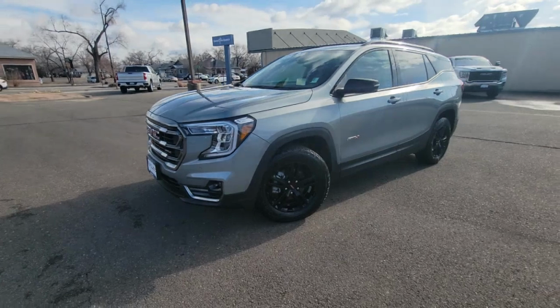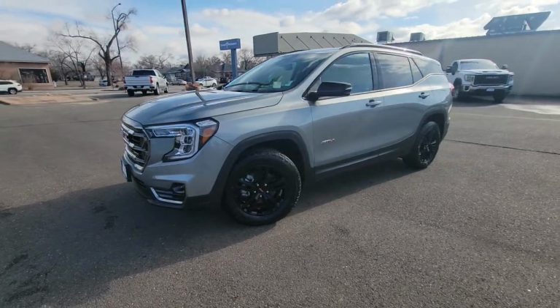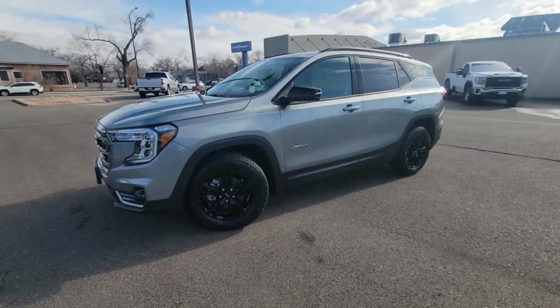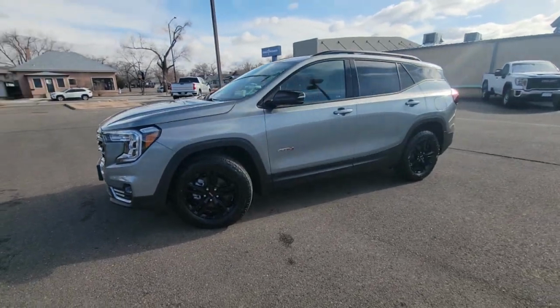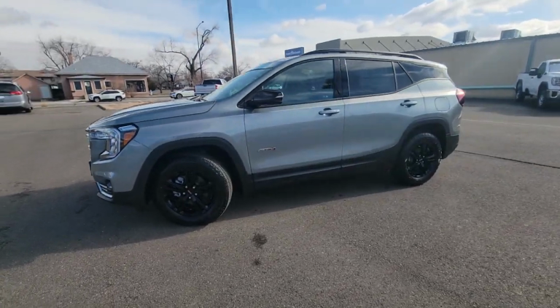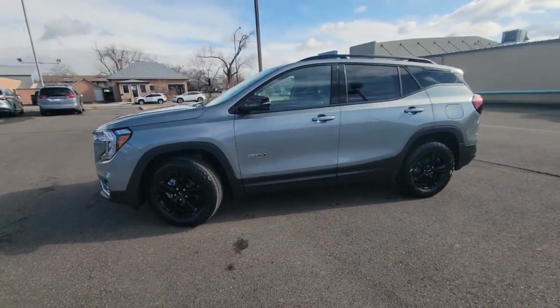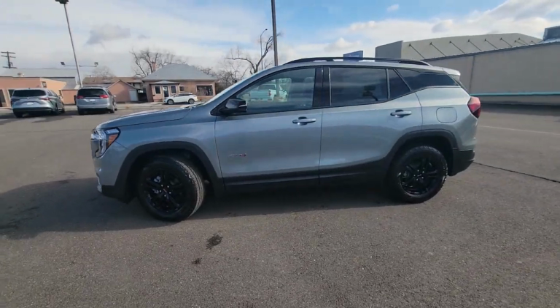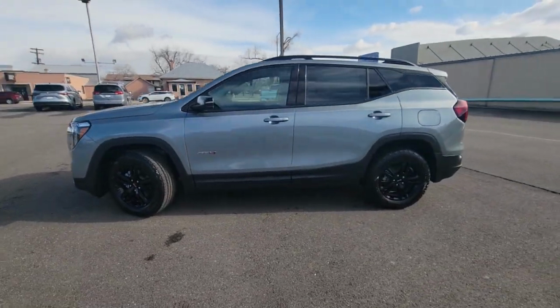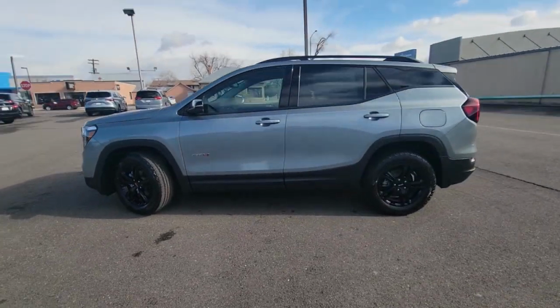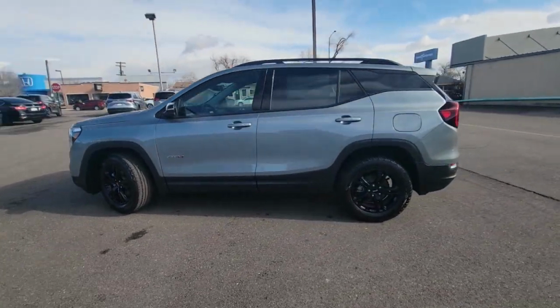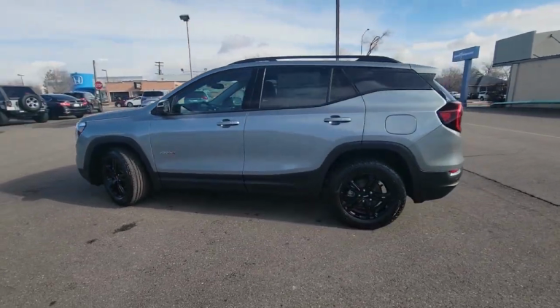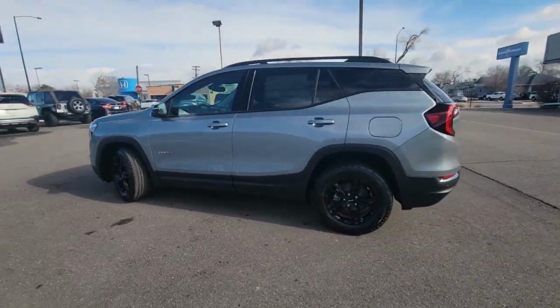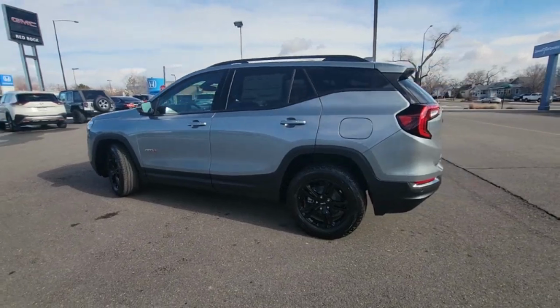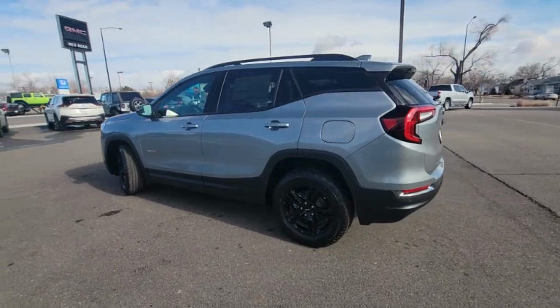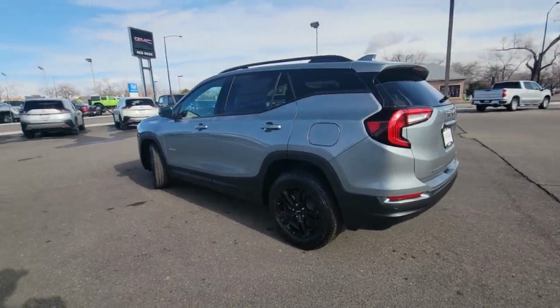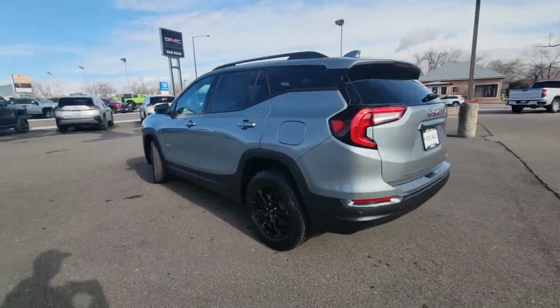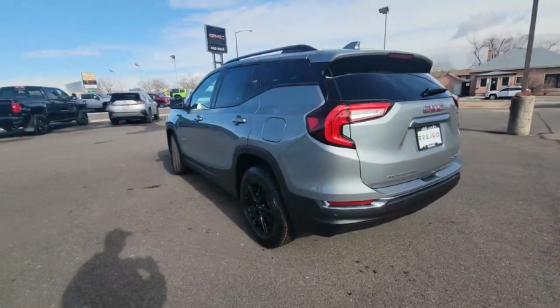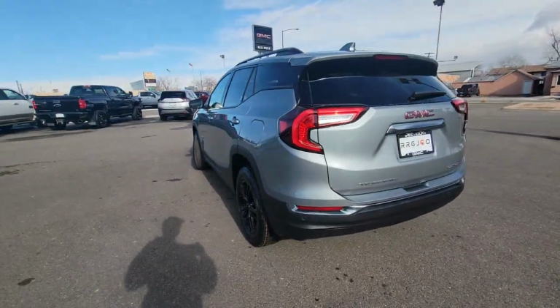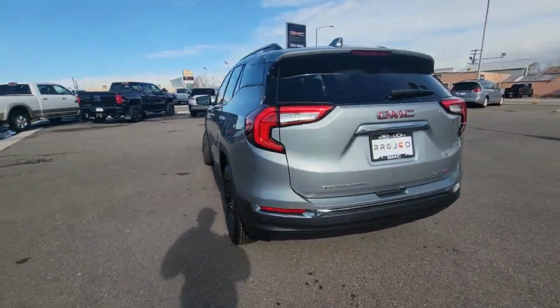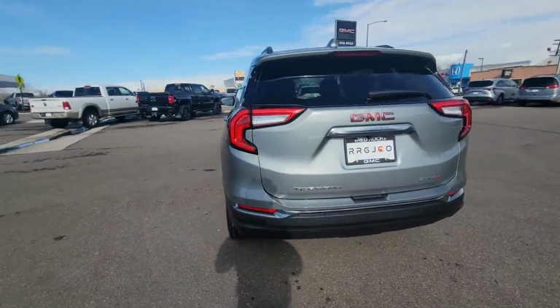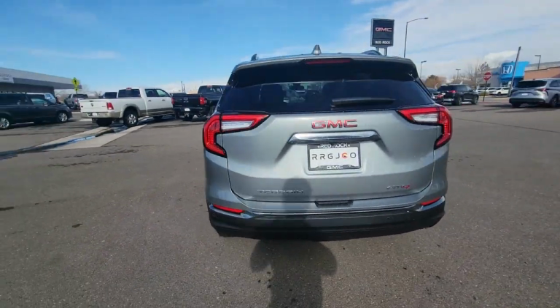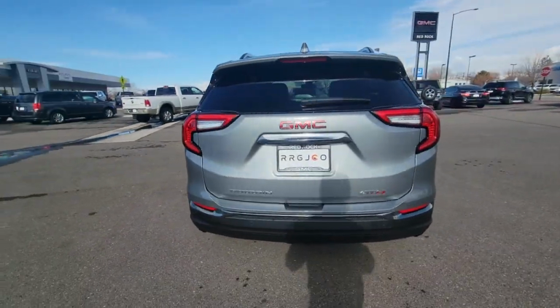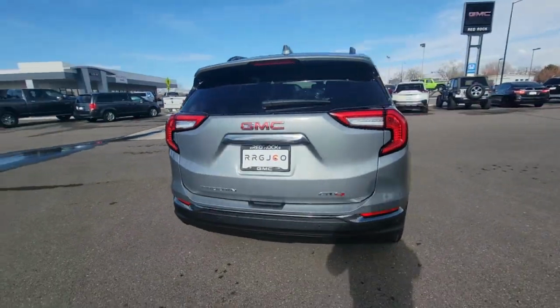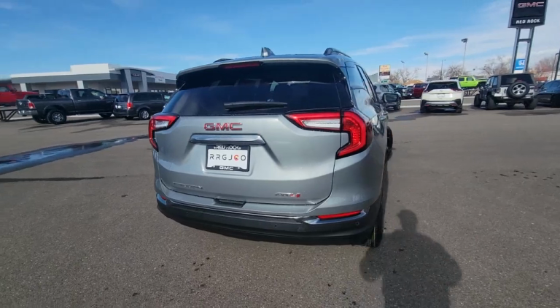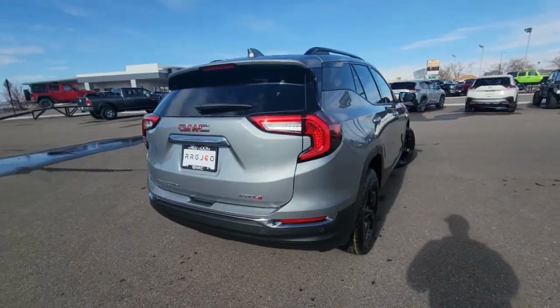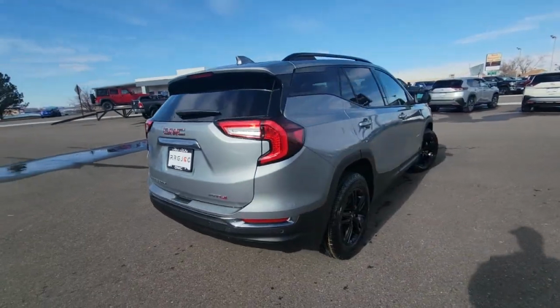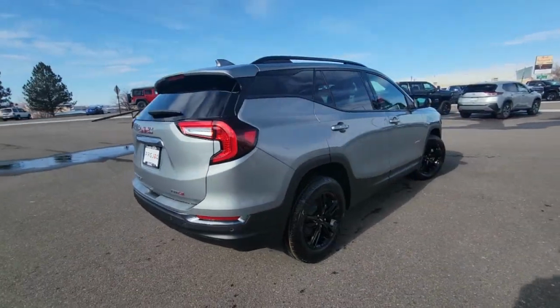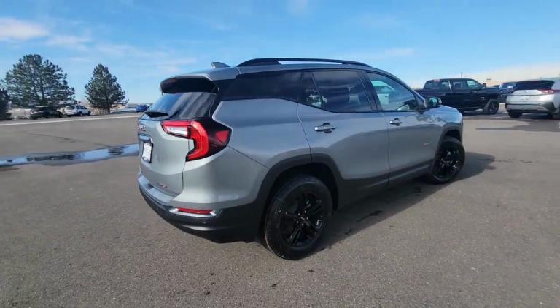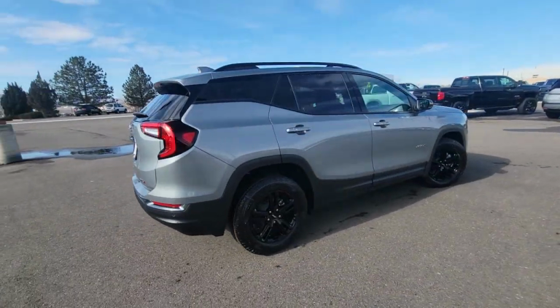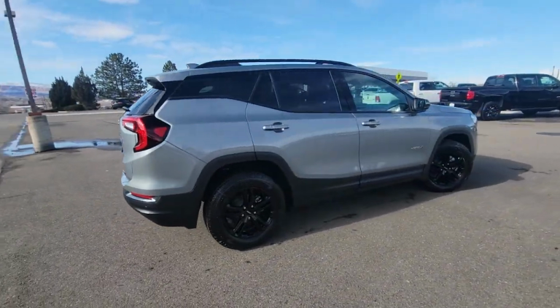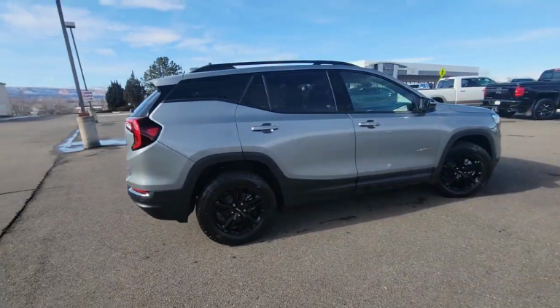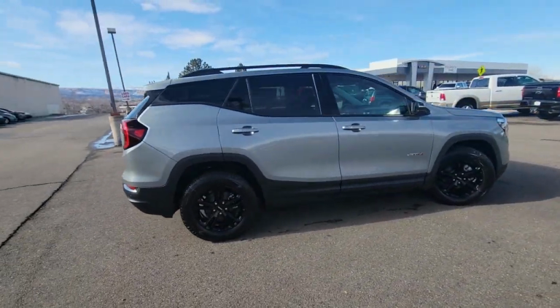Look no further than the 2023 GMC Terrain. This spacious terrain offers a smooth, comfortable ride, plenty of options for cargo, user-friendly infotainment, advanced safety tech, and bold good looks.